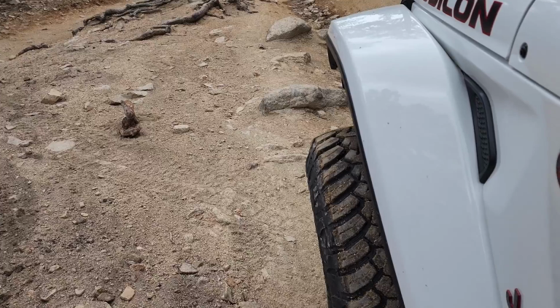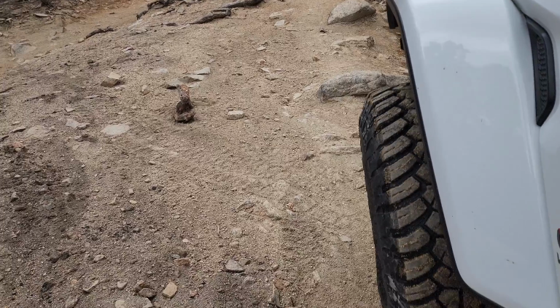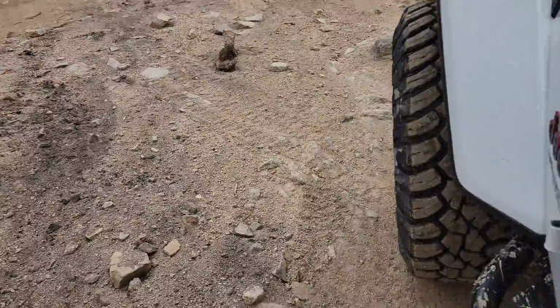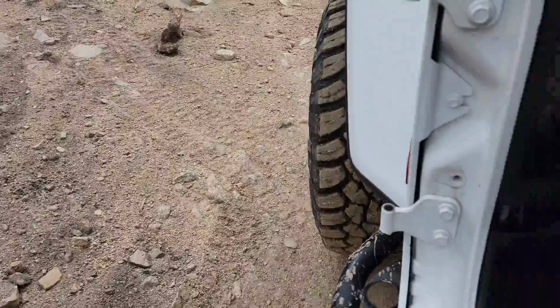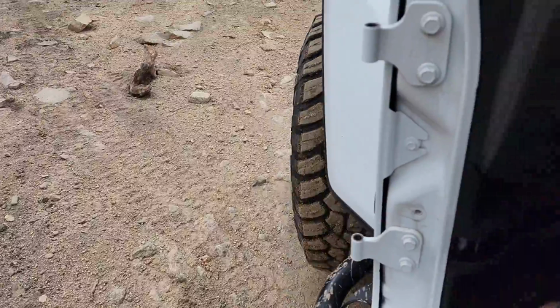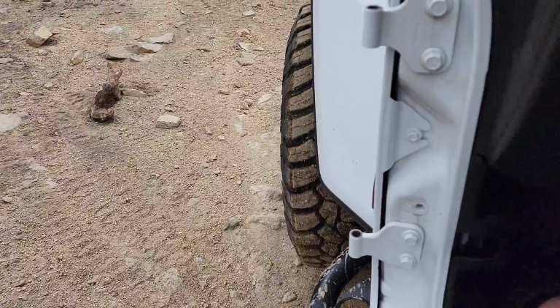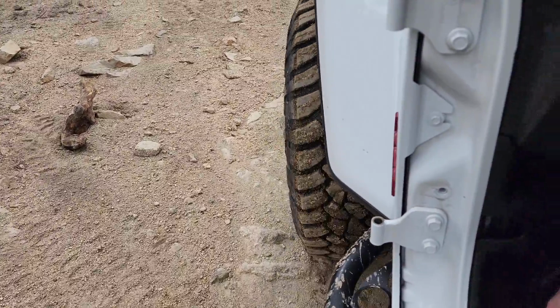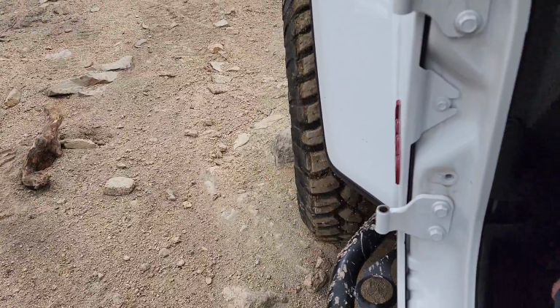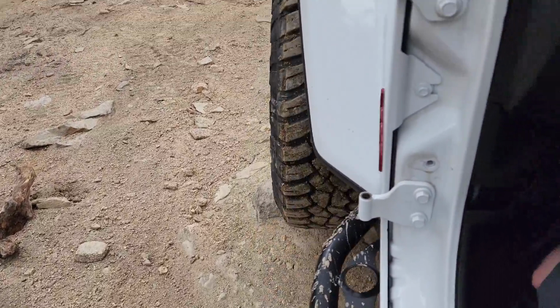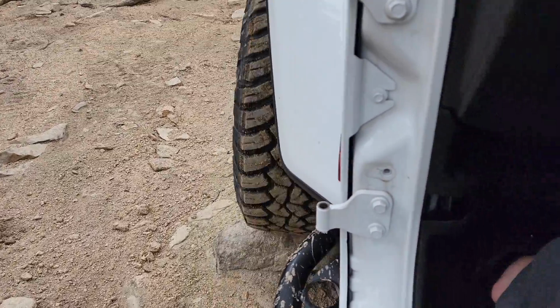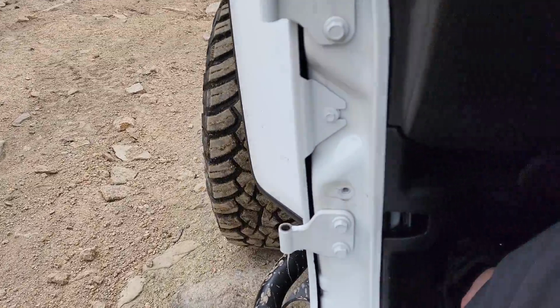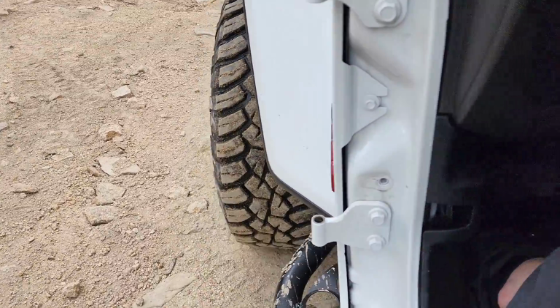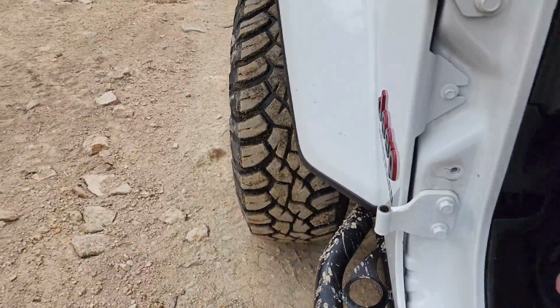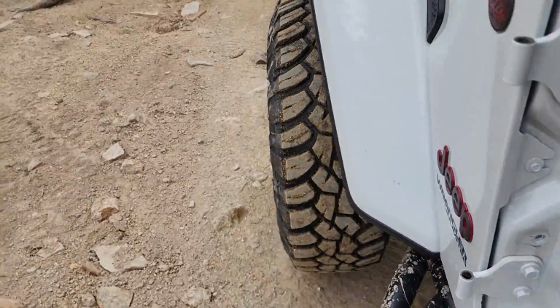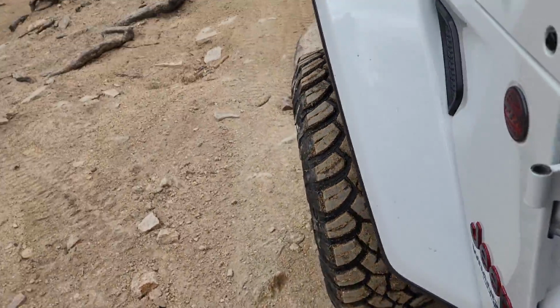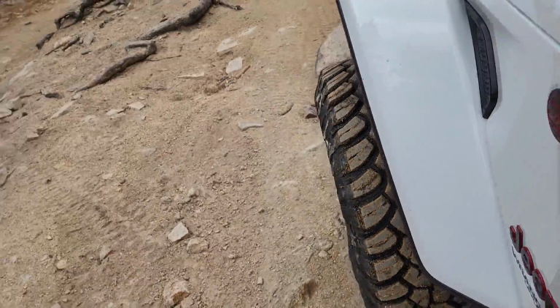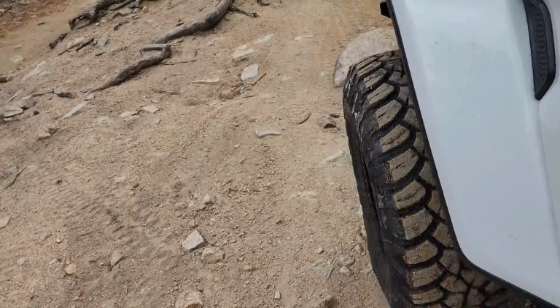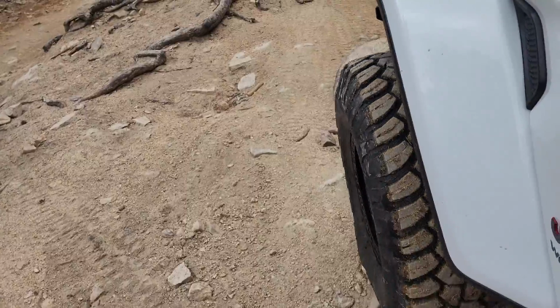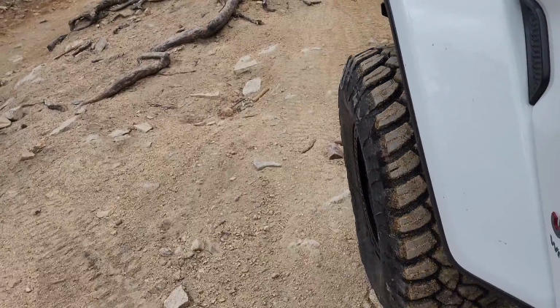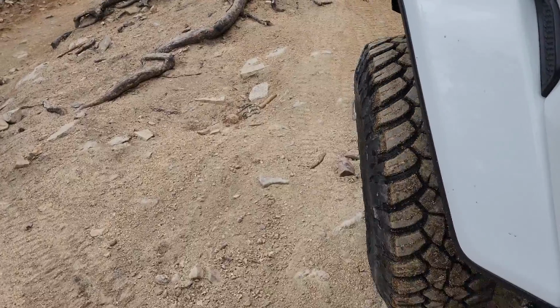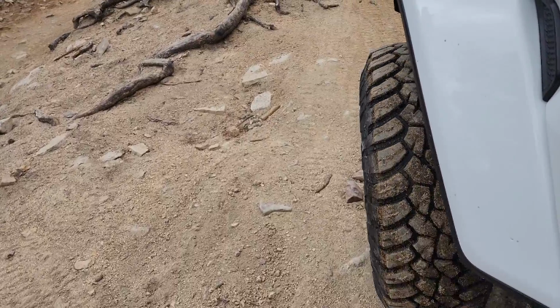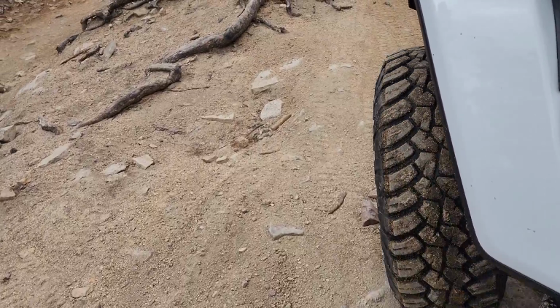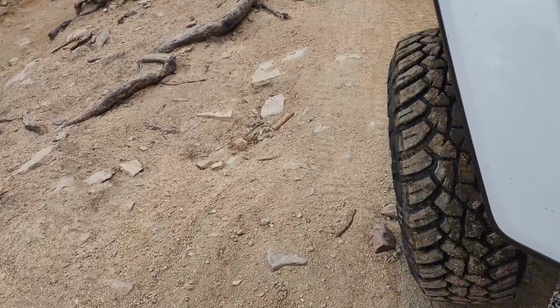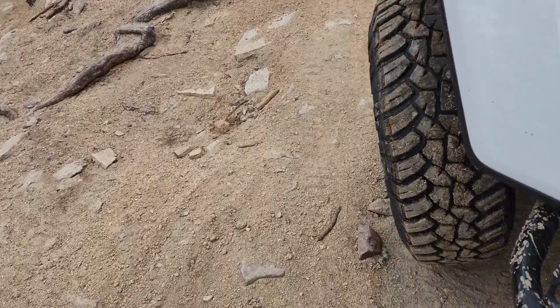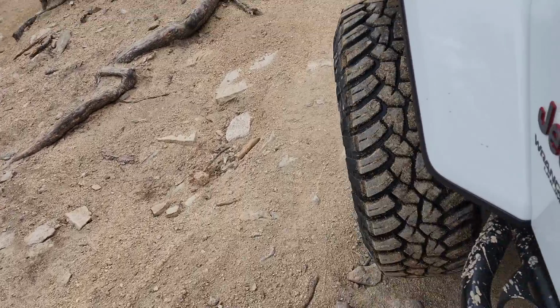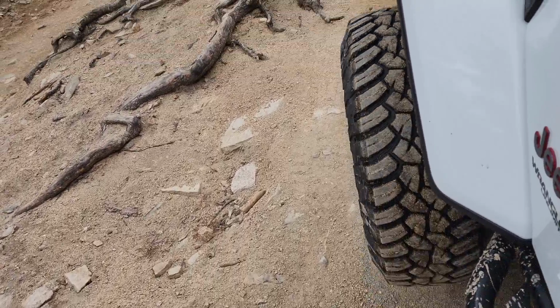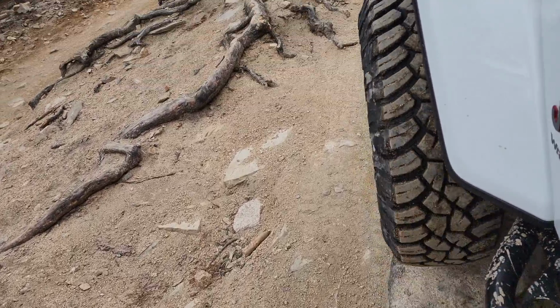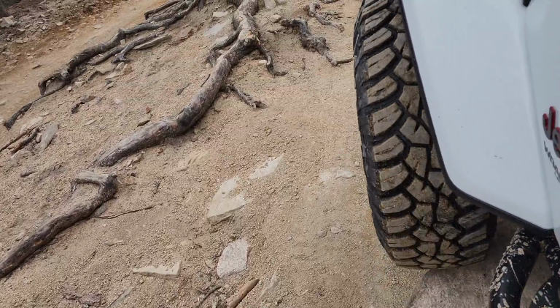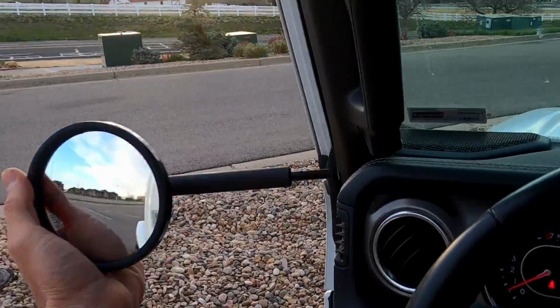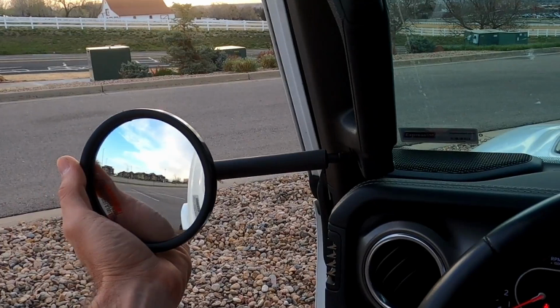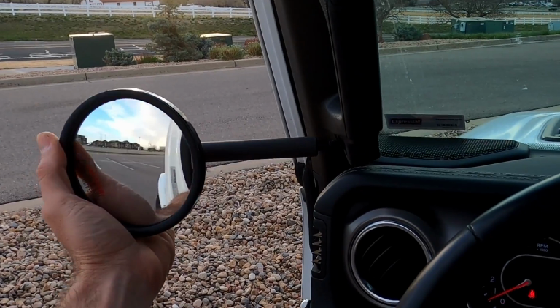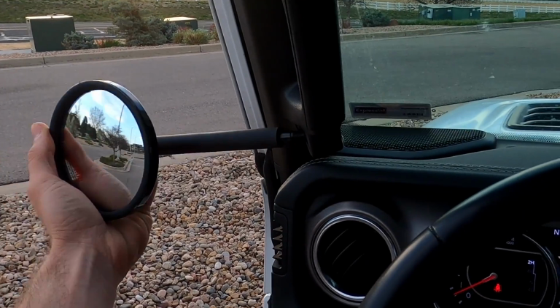We love having the top and doors off for that wide open feeling, and it's great to see exactly where our General Grabber tires are when we're out on the trail. But there are some issues we do need to address — without the factory door, we don't have side mirrors.